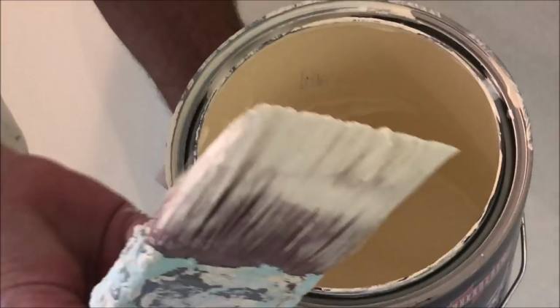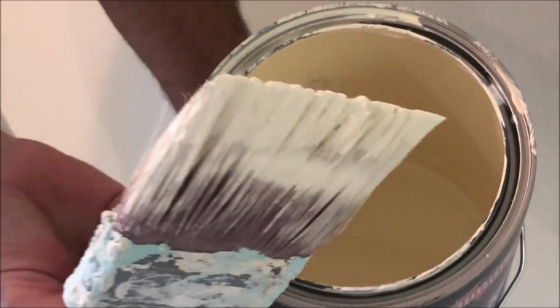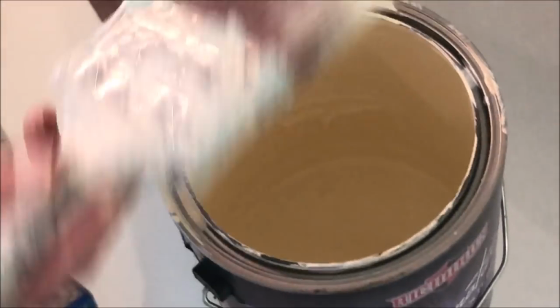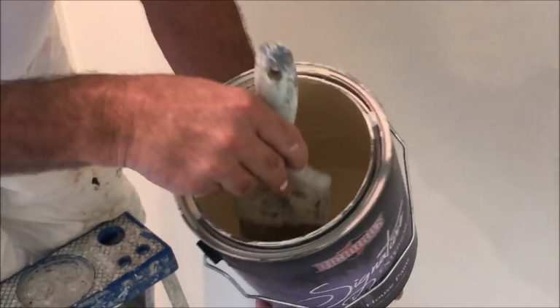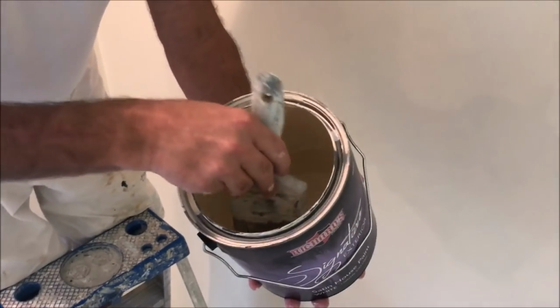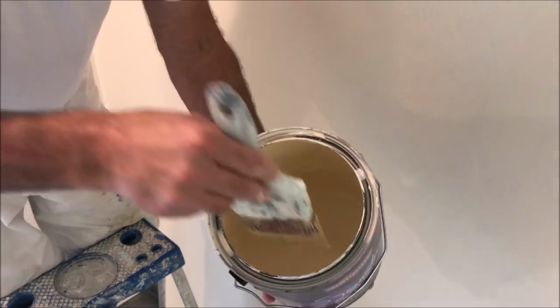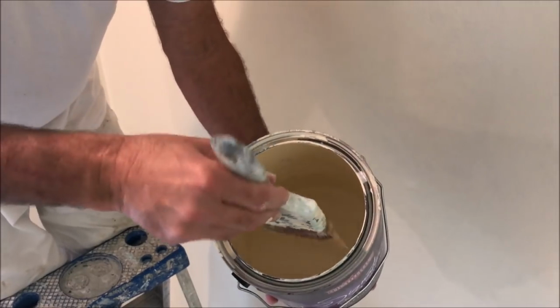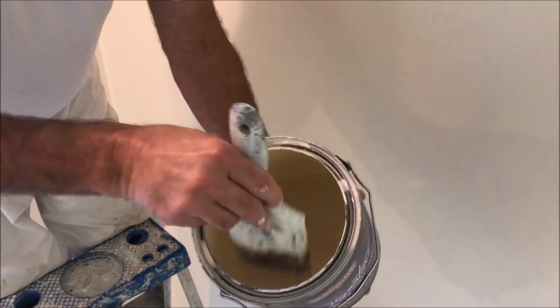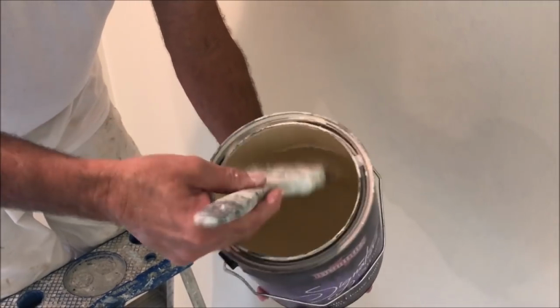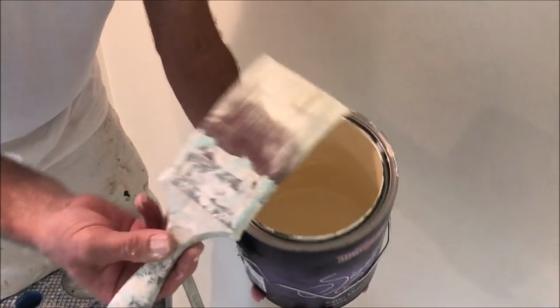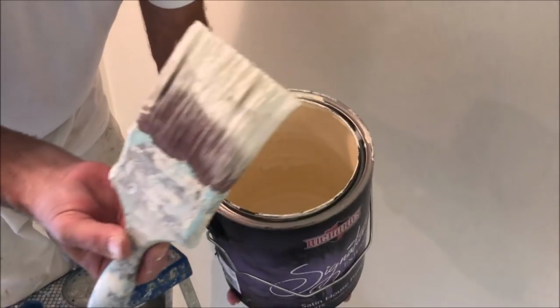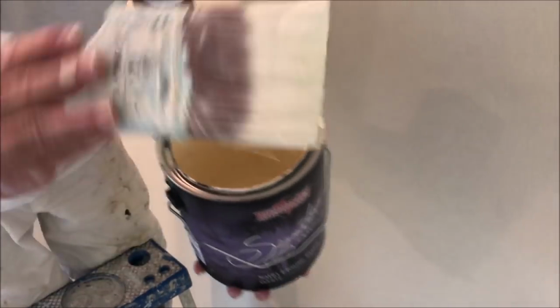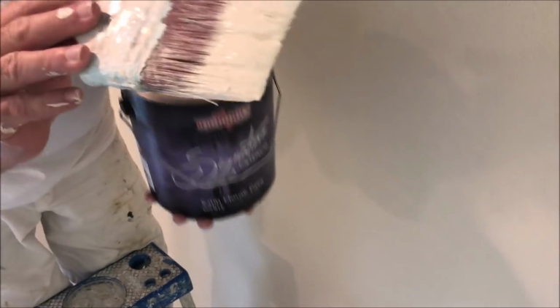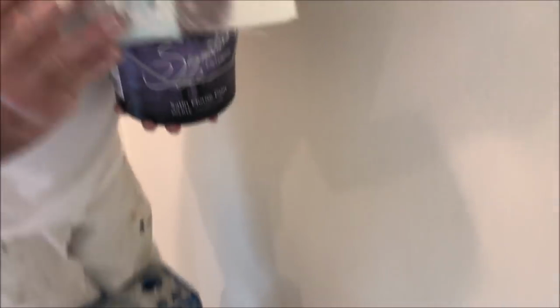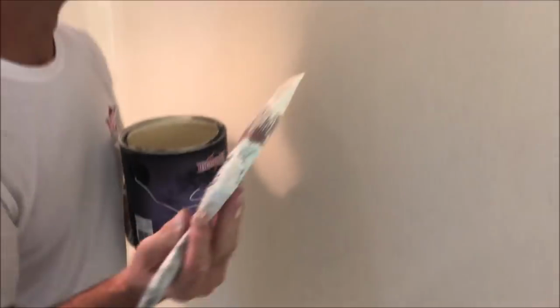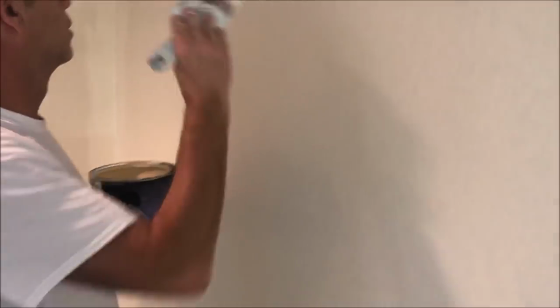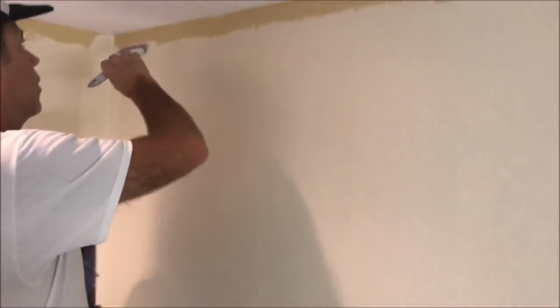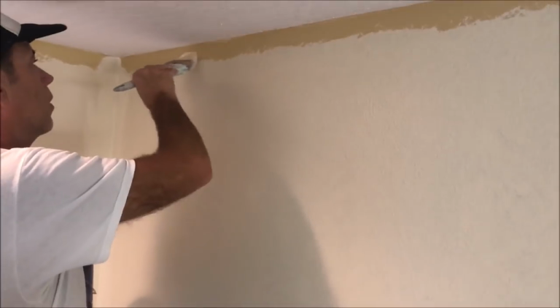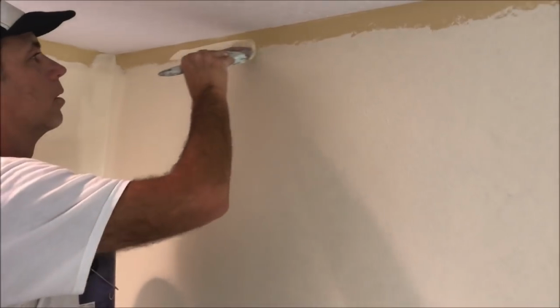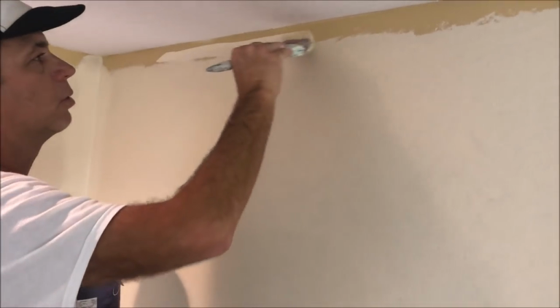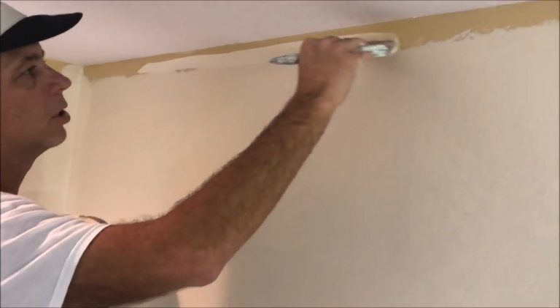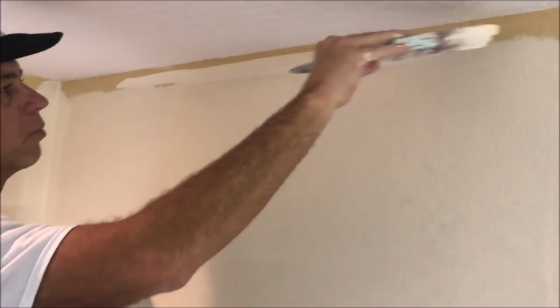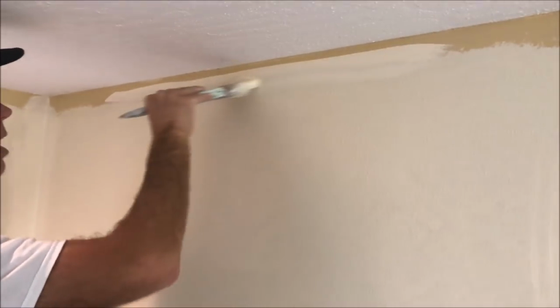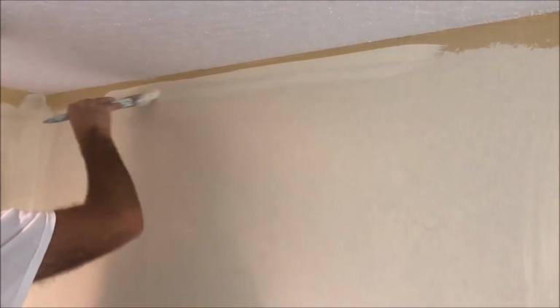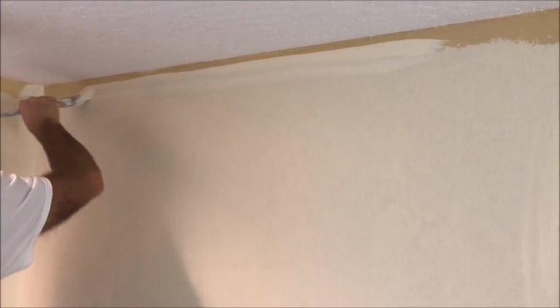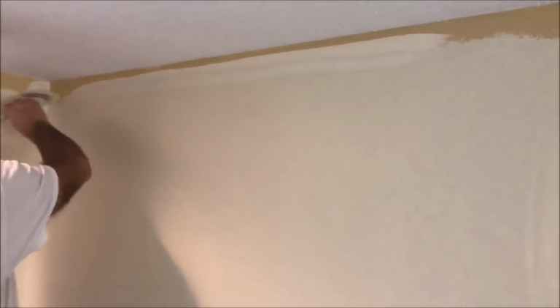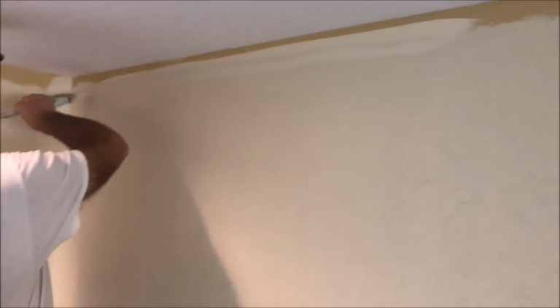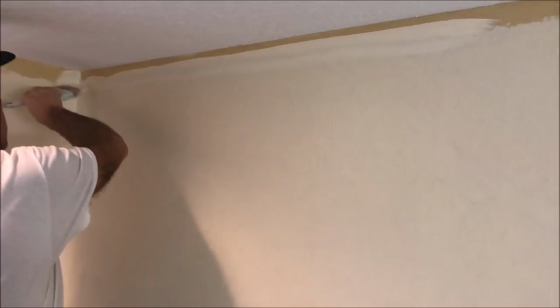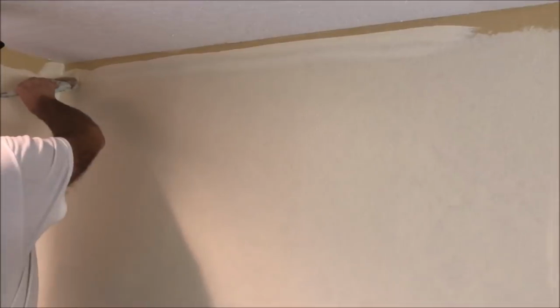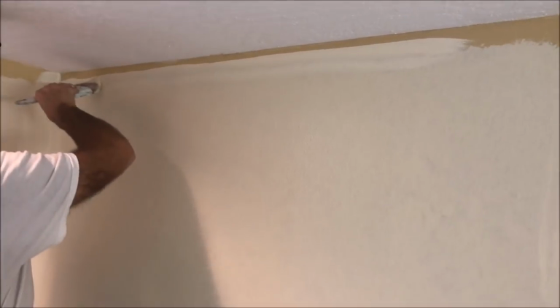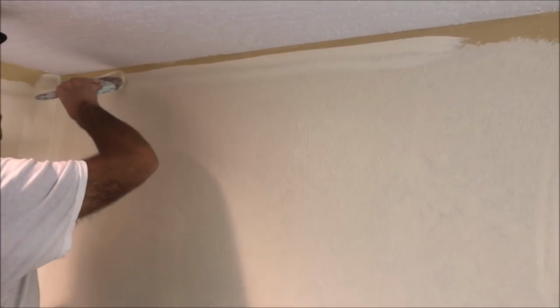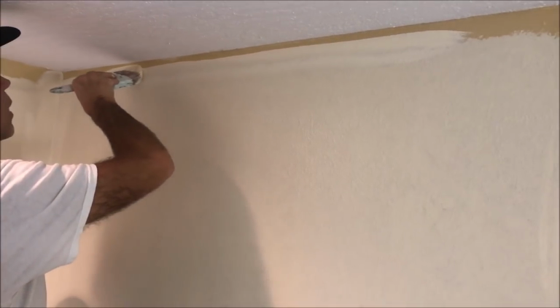It leaves paint on the edge — dab, tap. What you want to do is brush it out and keep a bead at the top of where you're brushing. Then you're going to work that back in.